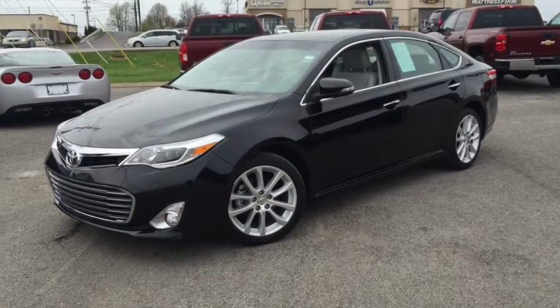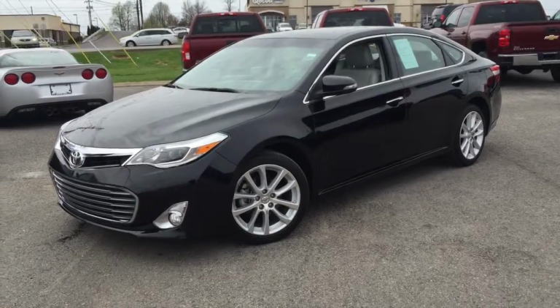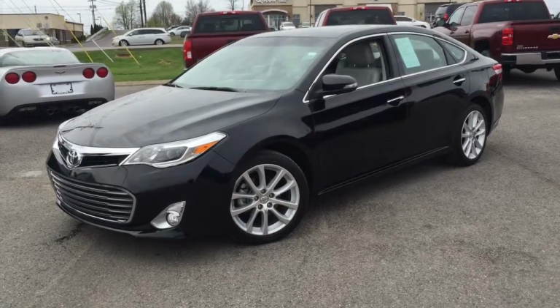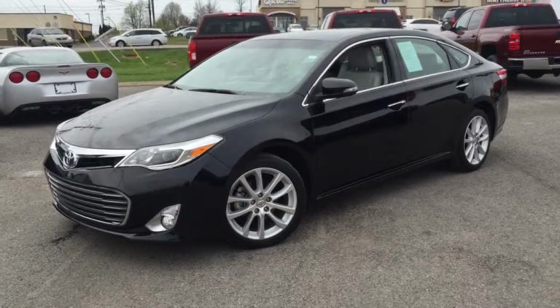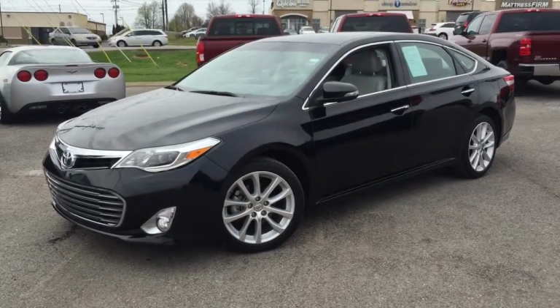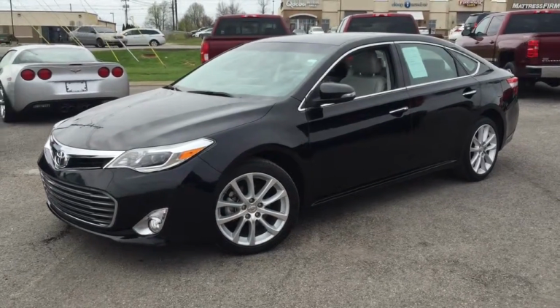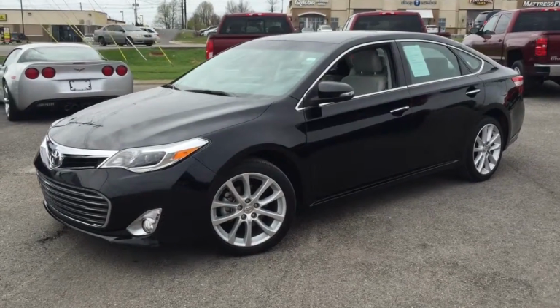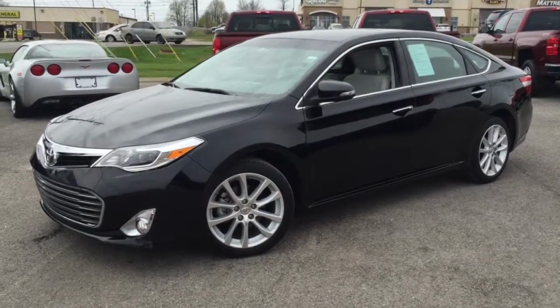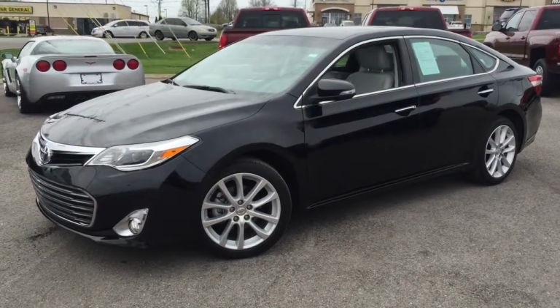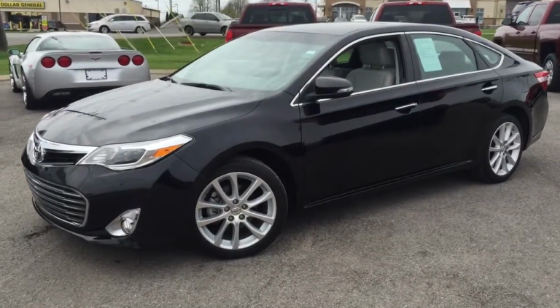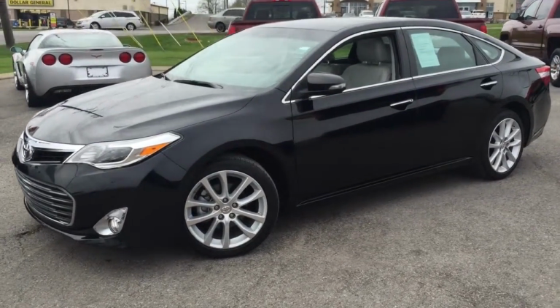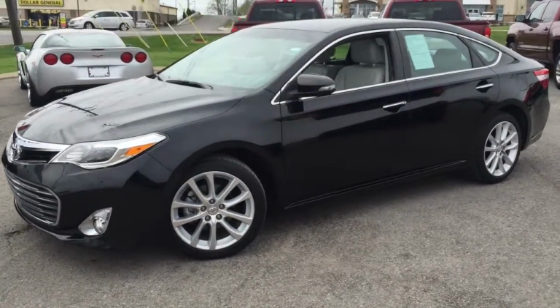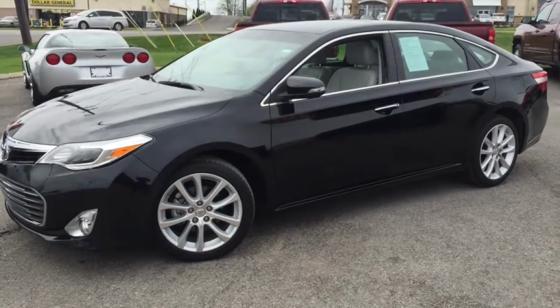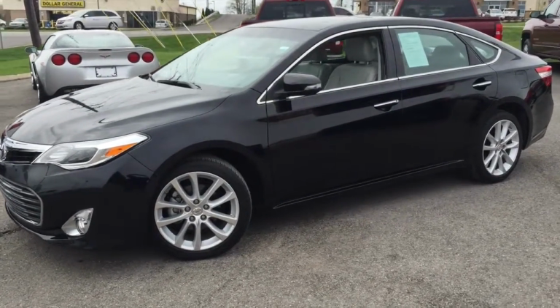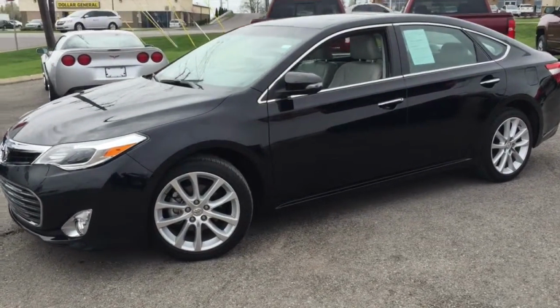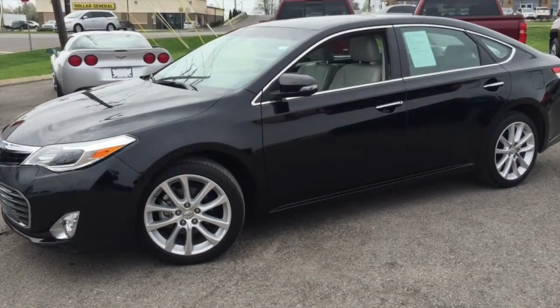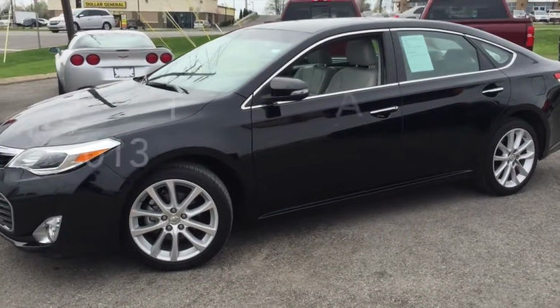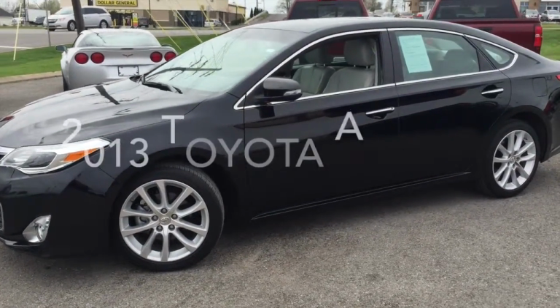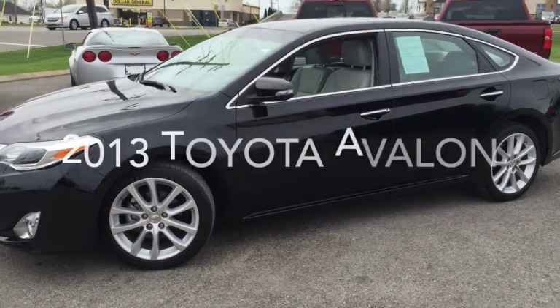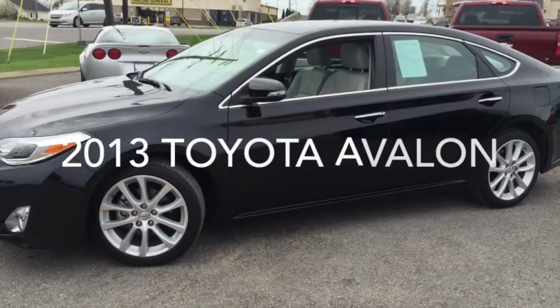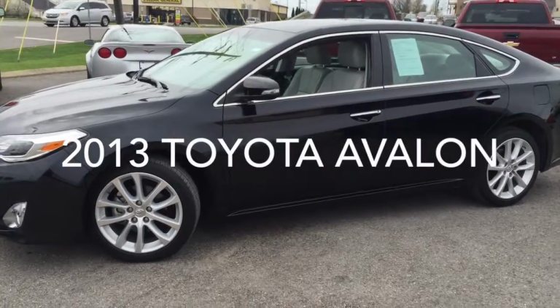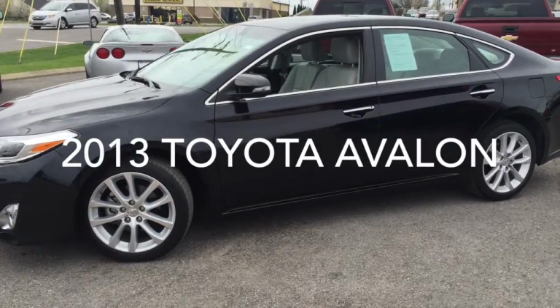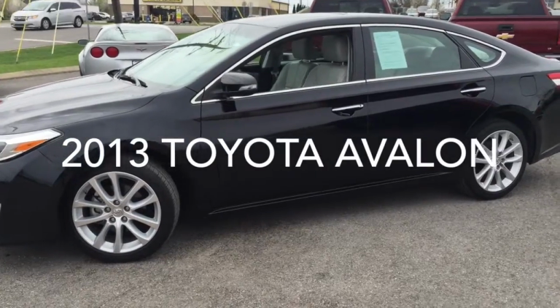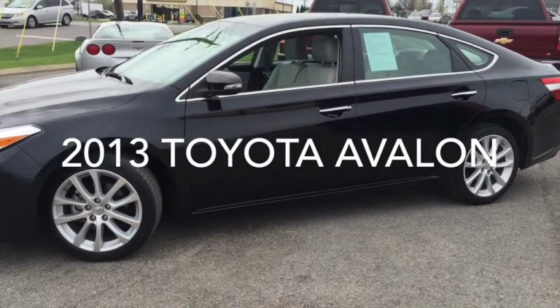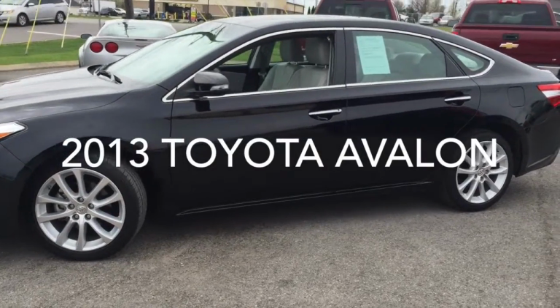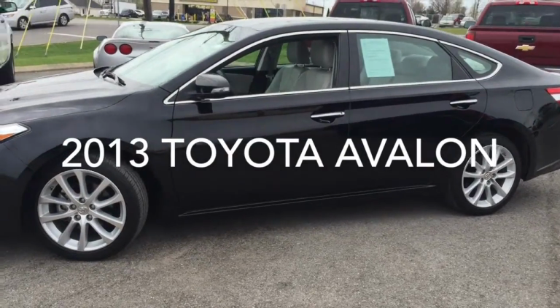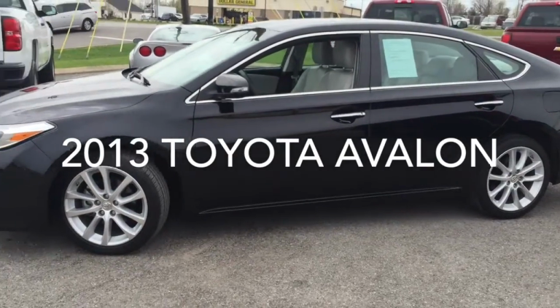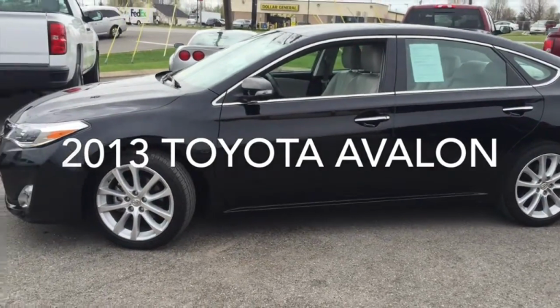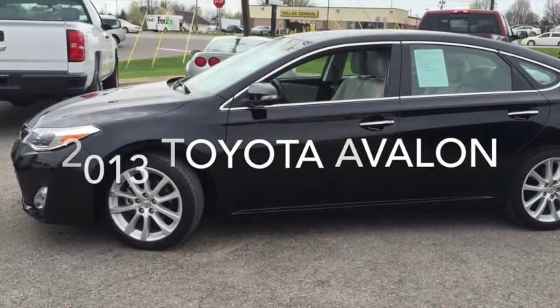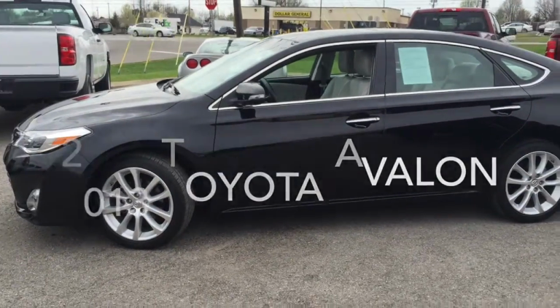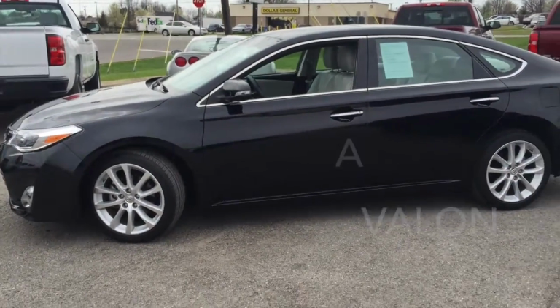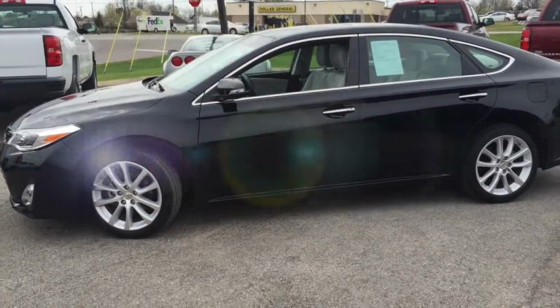Hey, this is Patty Jones out of Herb Jones Chevrolet, and I want to show you our just traded in 2013 Toyota Avalon.